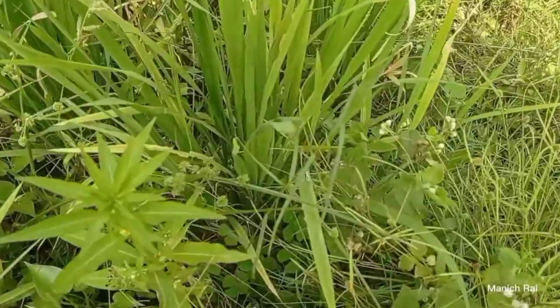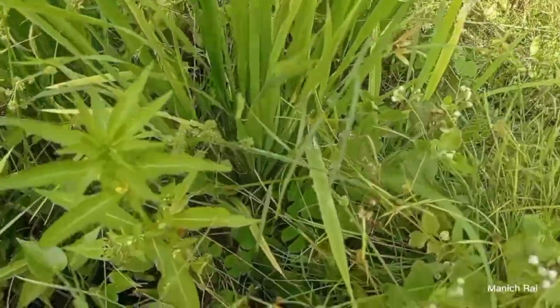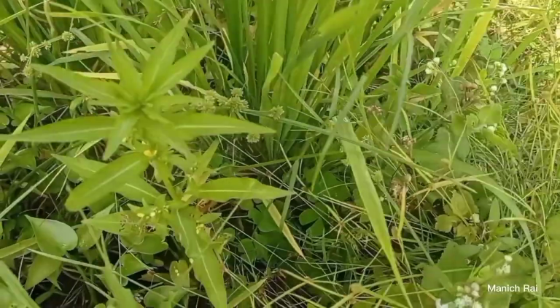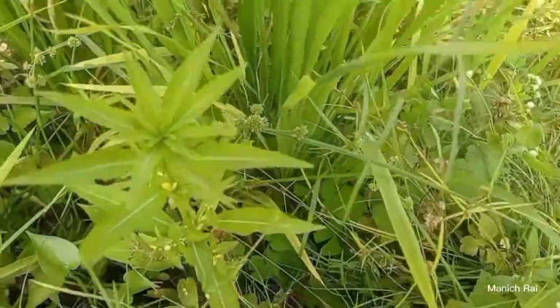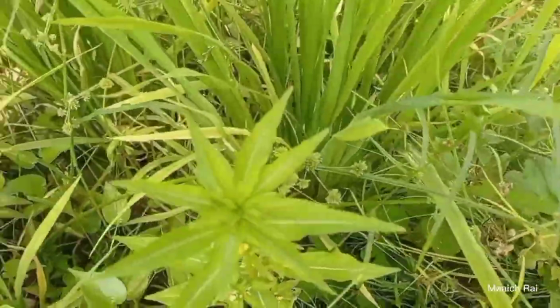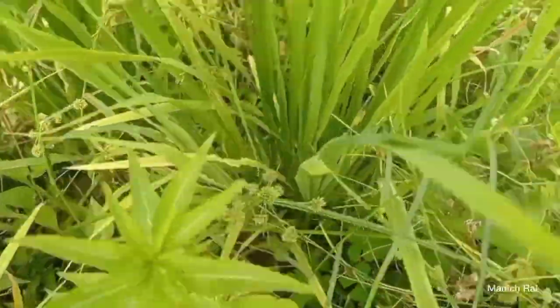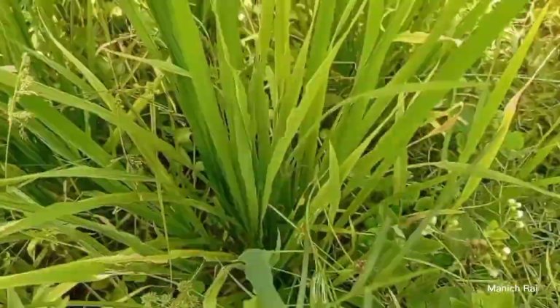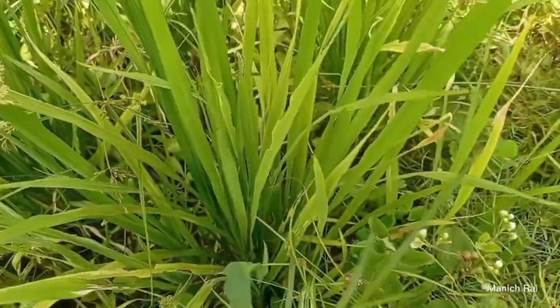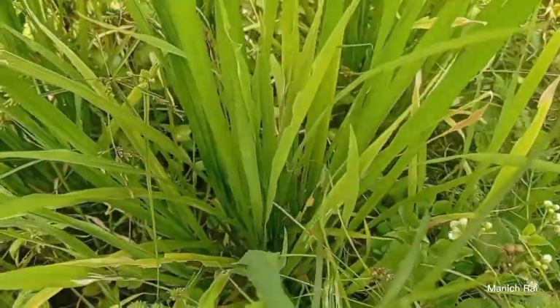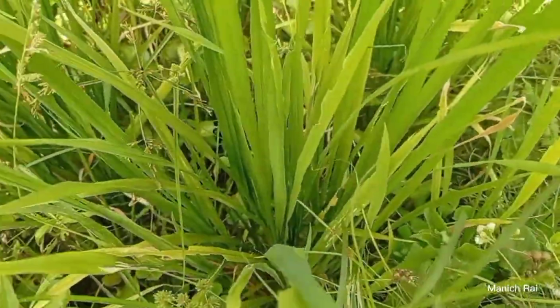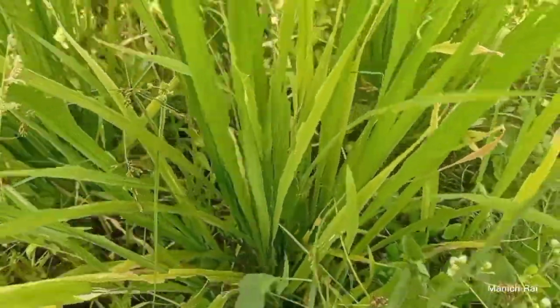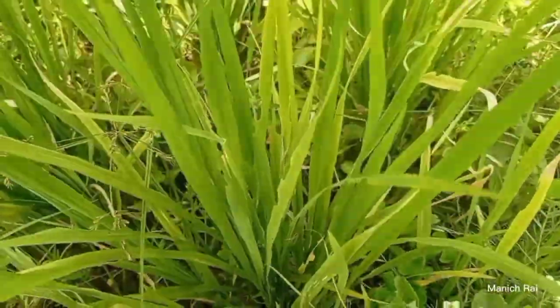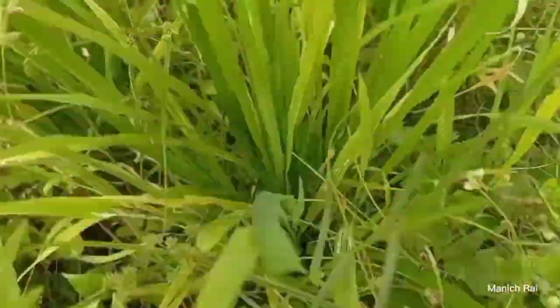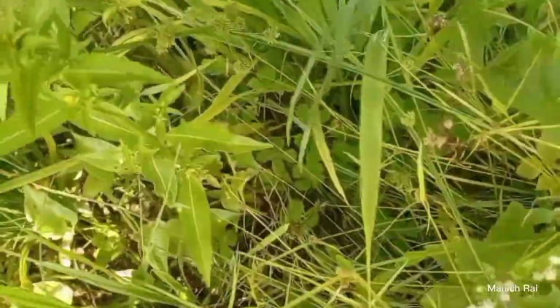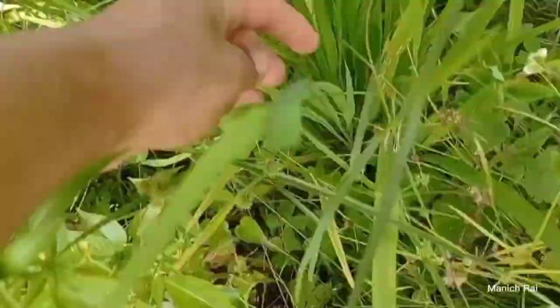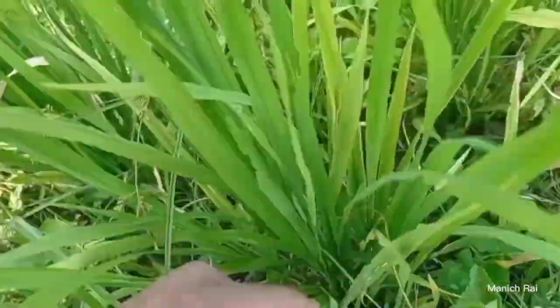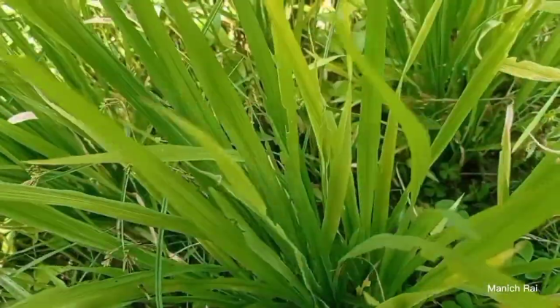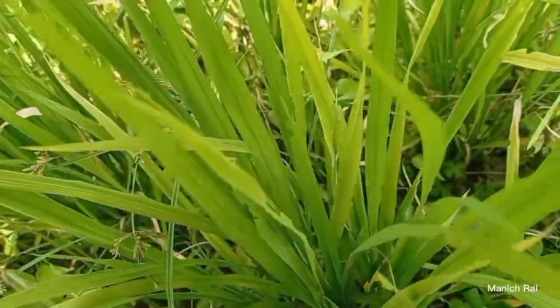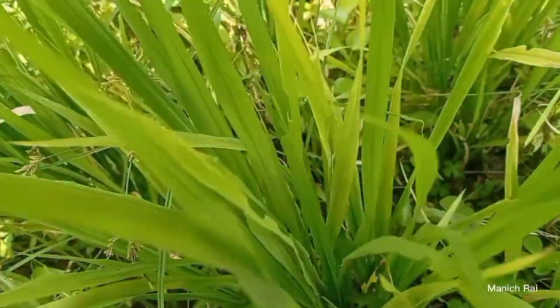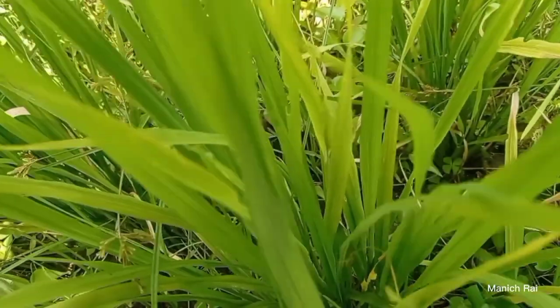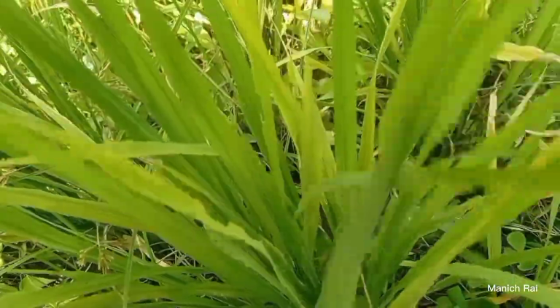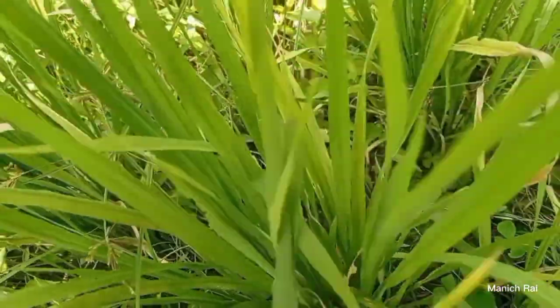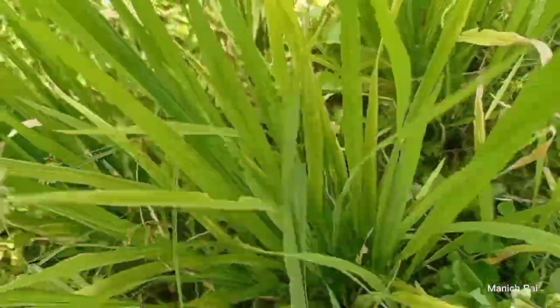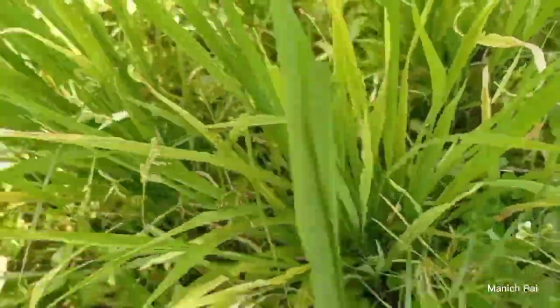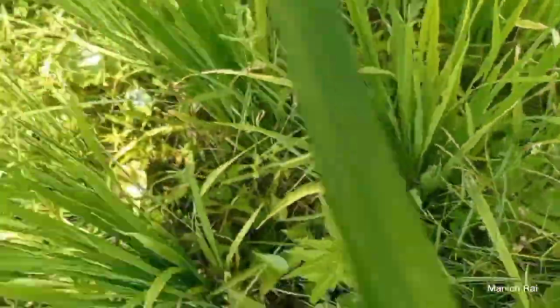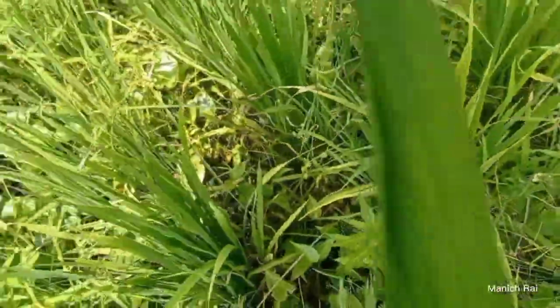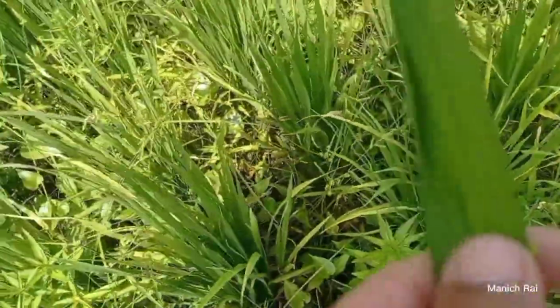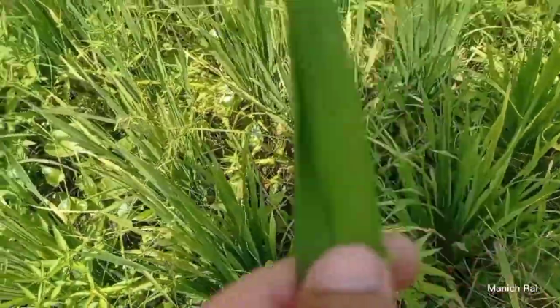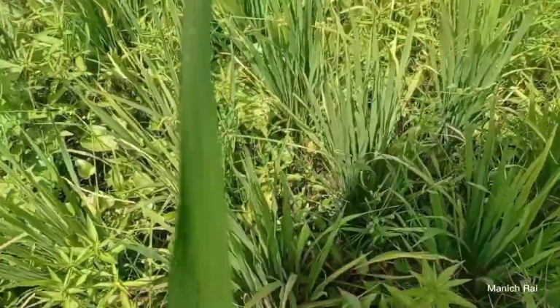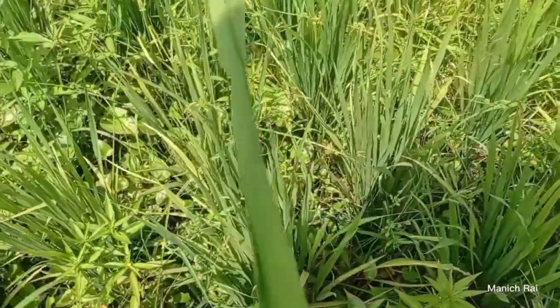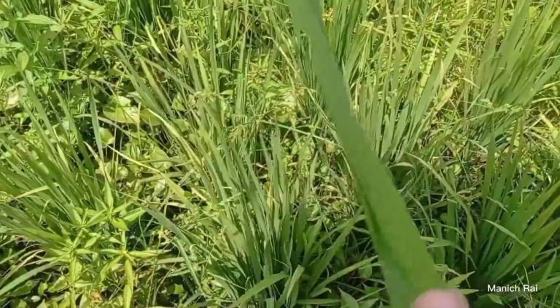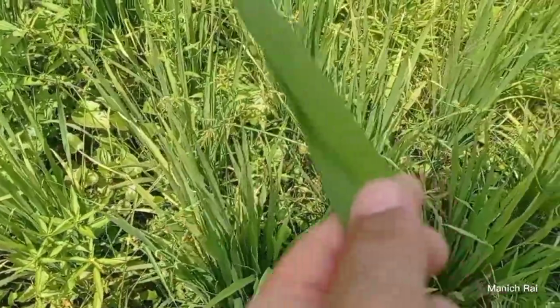I need to examine the rice leaf folders on the bottom. It's really interesting to breathe like that, but they are observed.